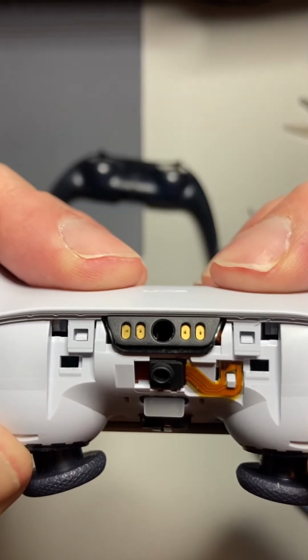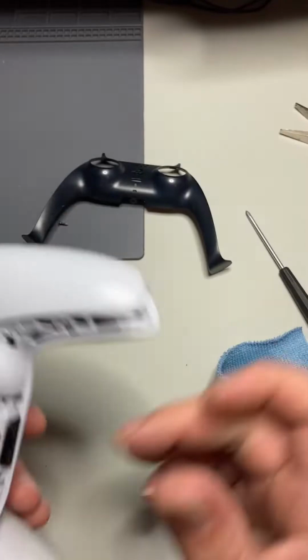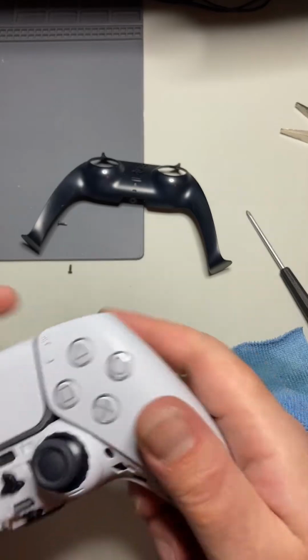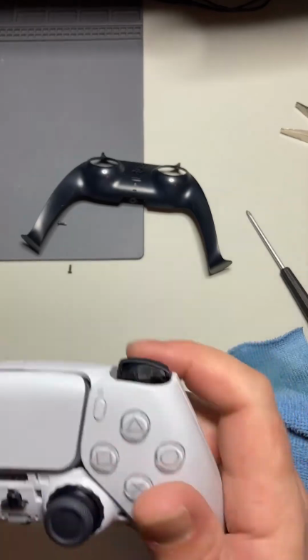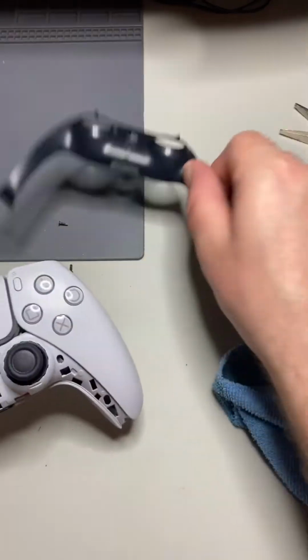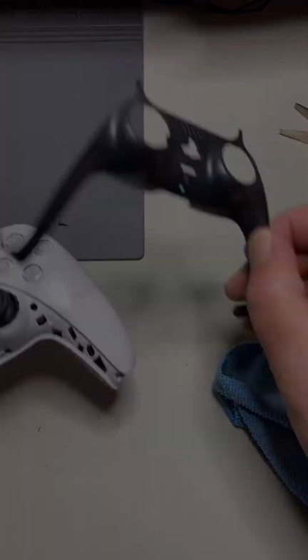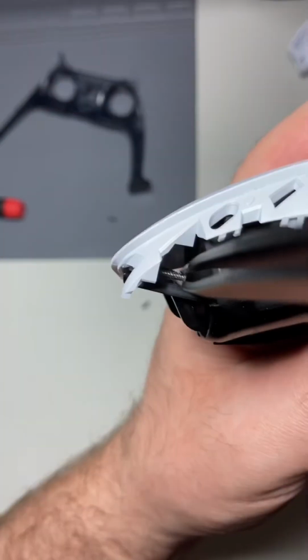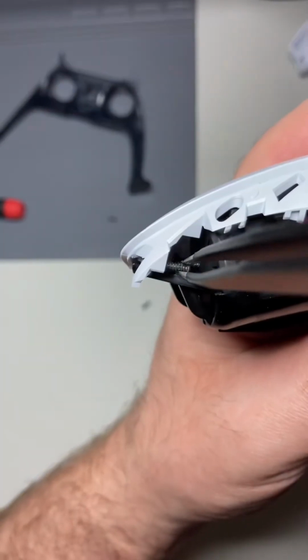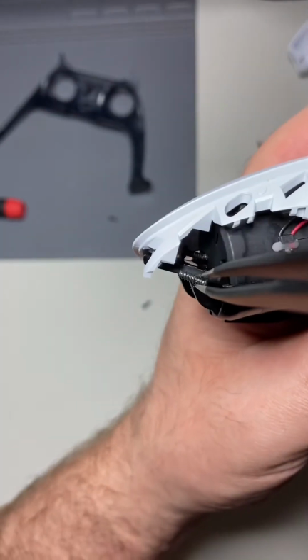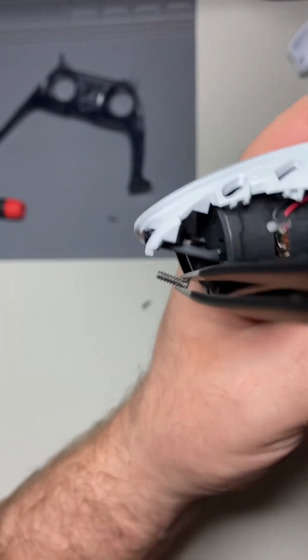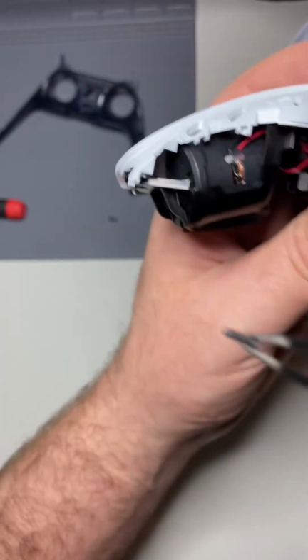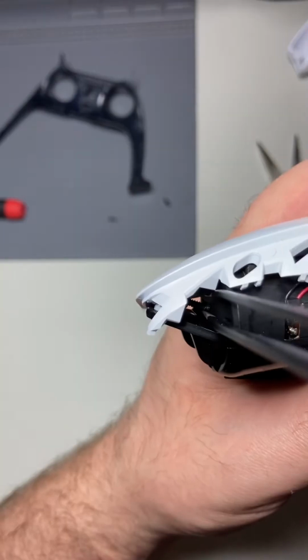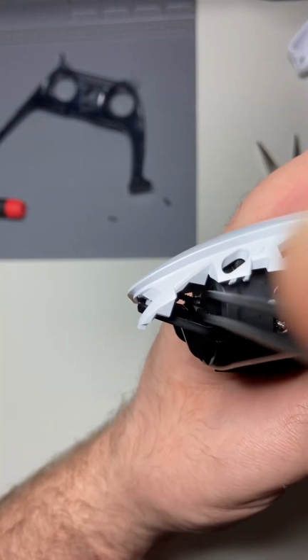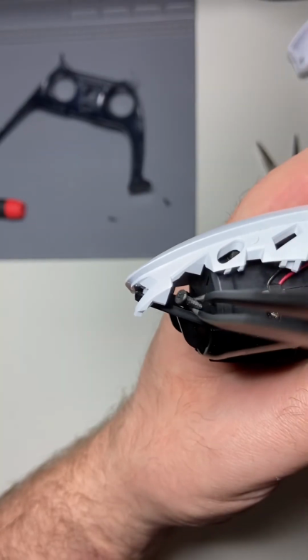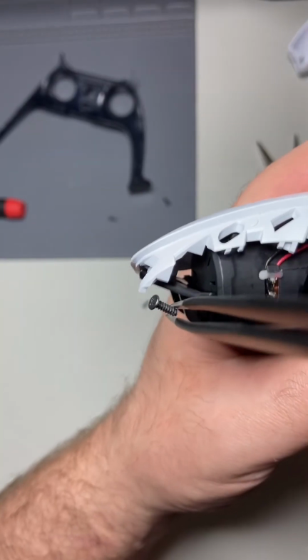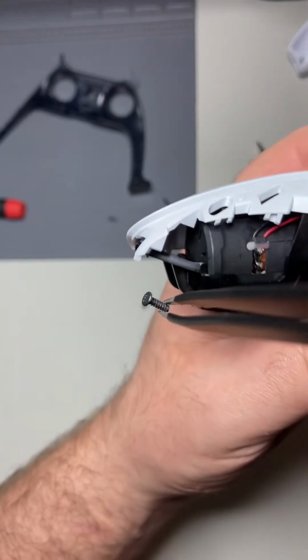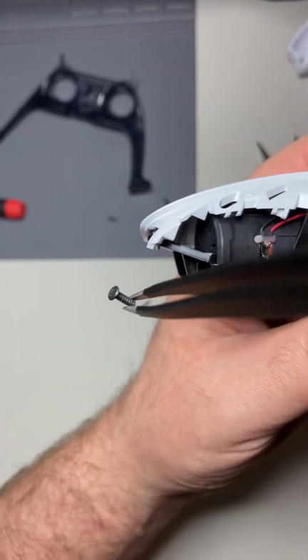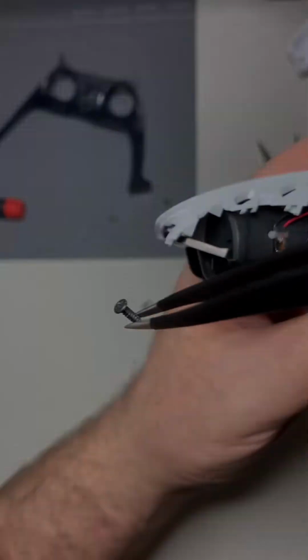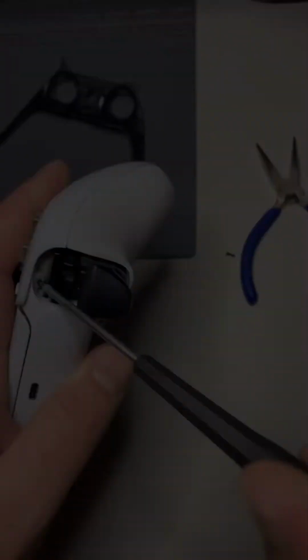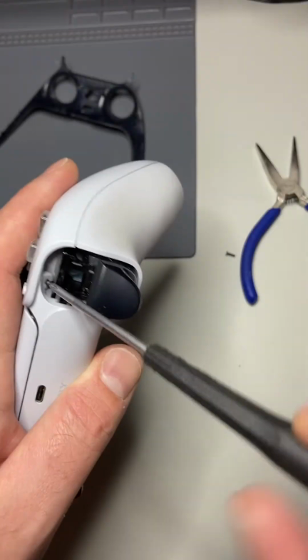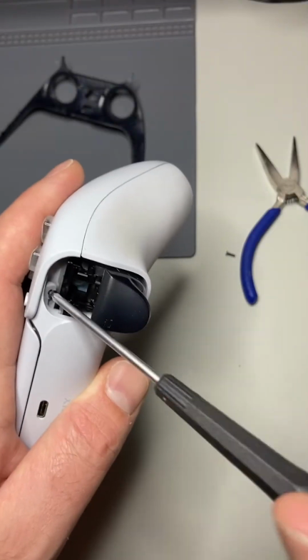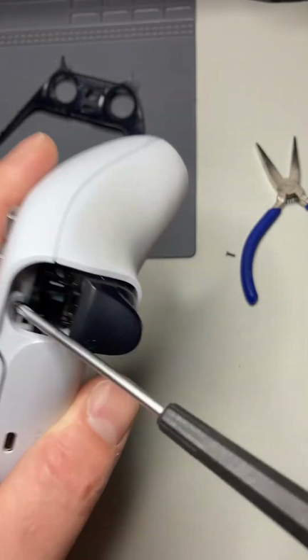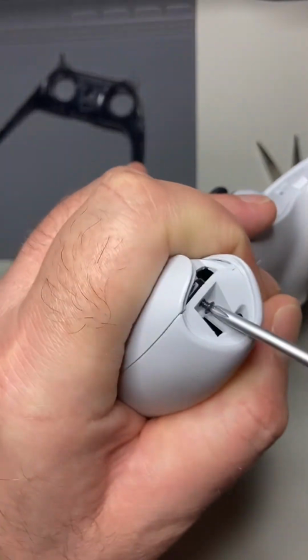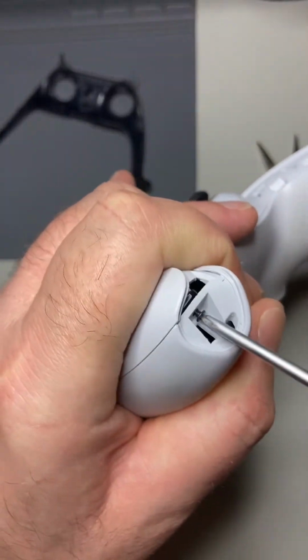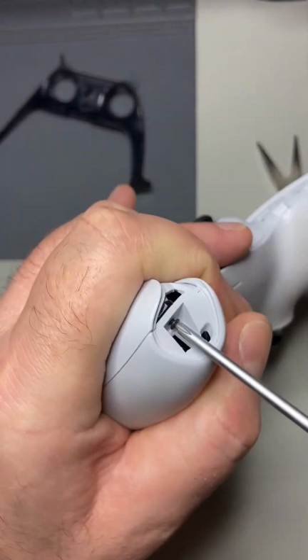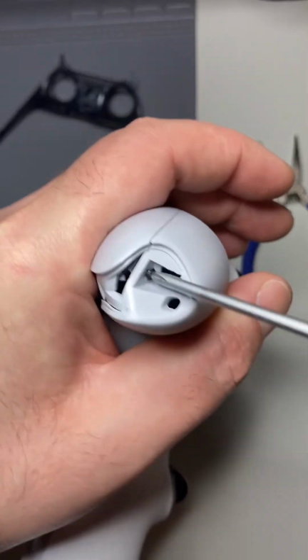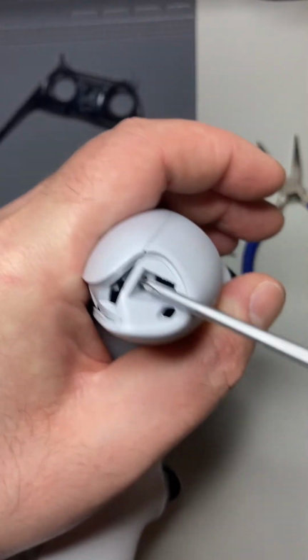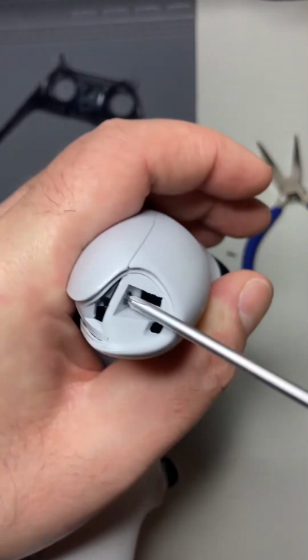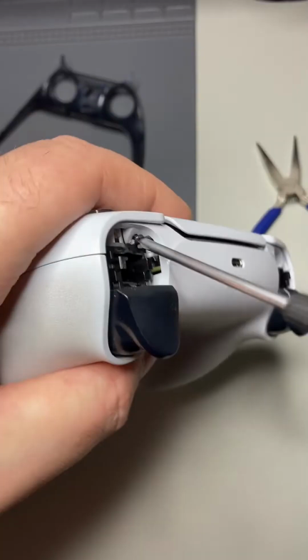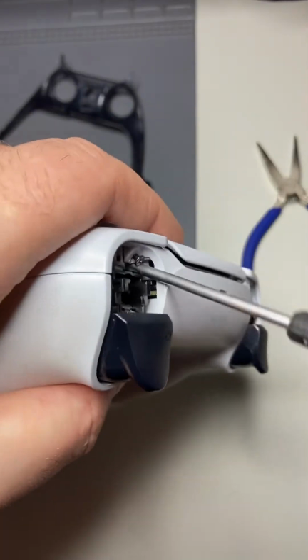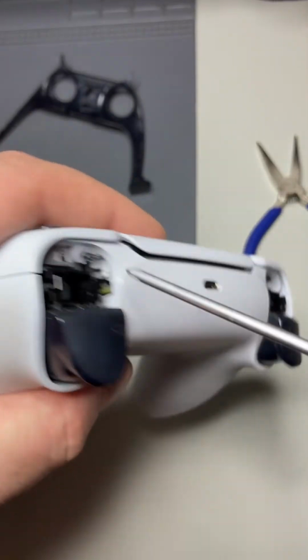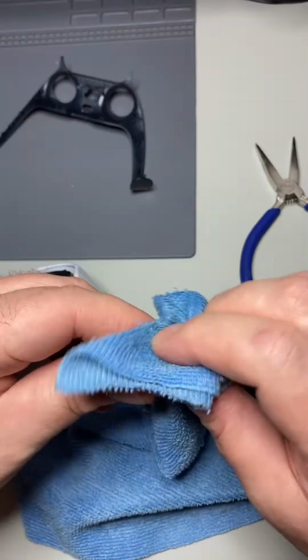I realized two screws were gone and here they are stuck to the magnet of the vibration machine inside. Yes, every PS5 controller contains two separate vibration machines.